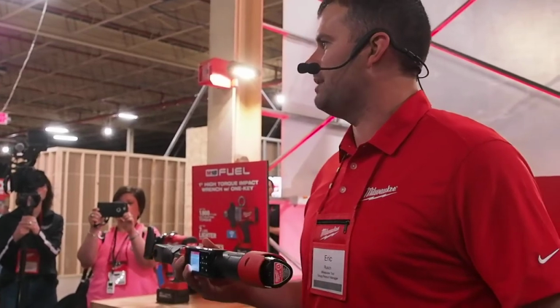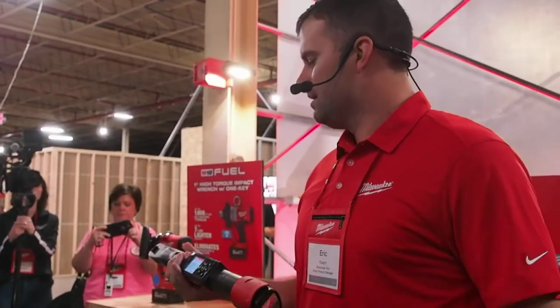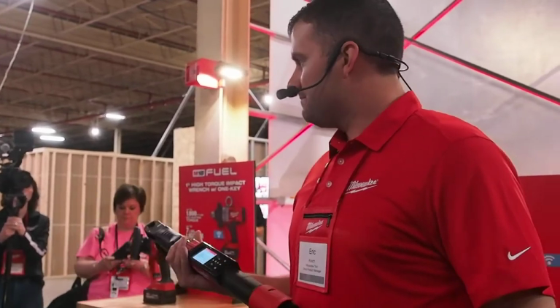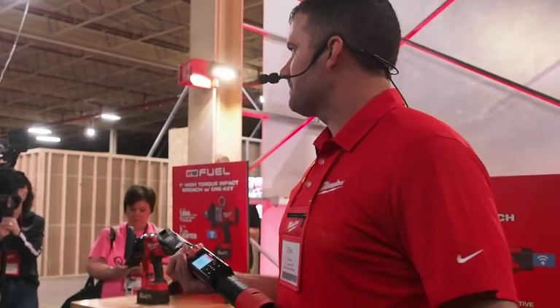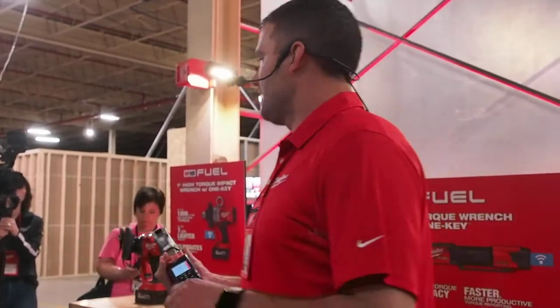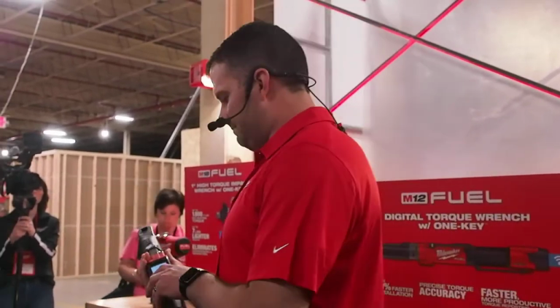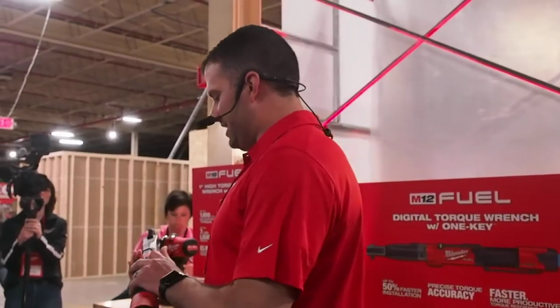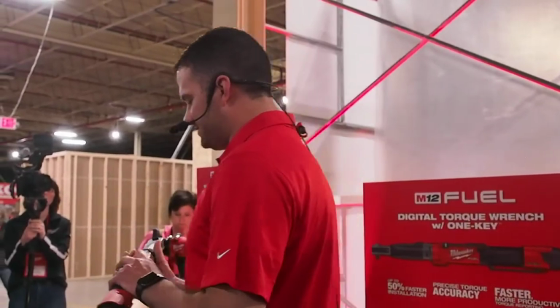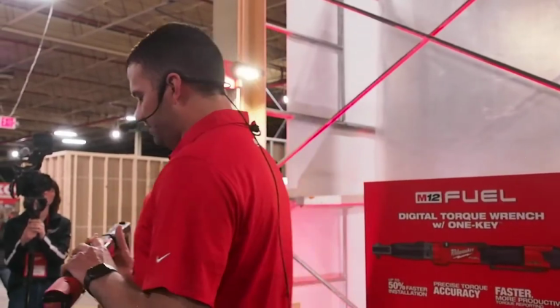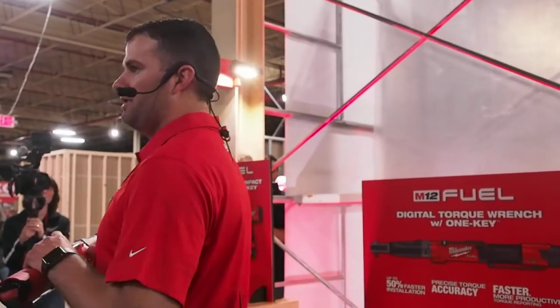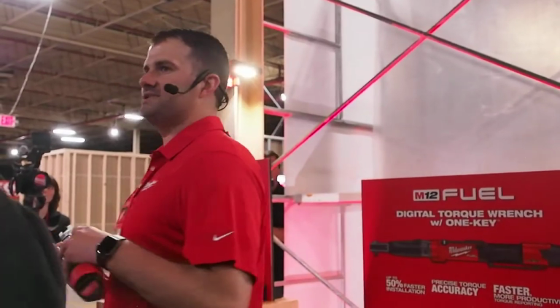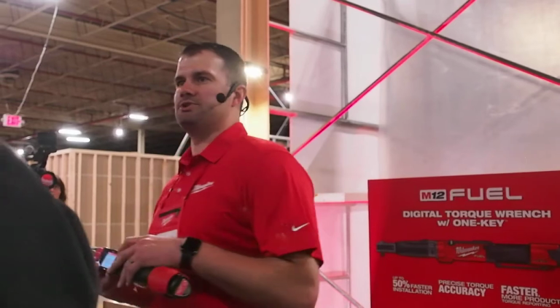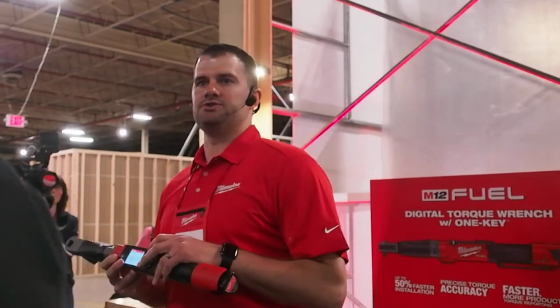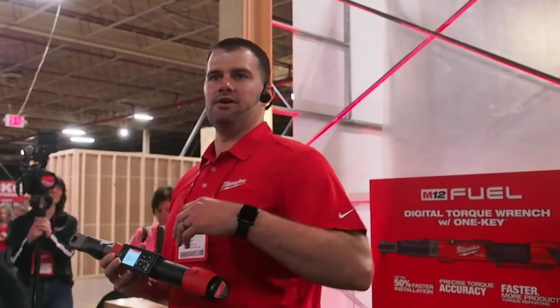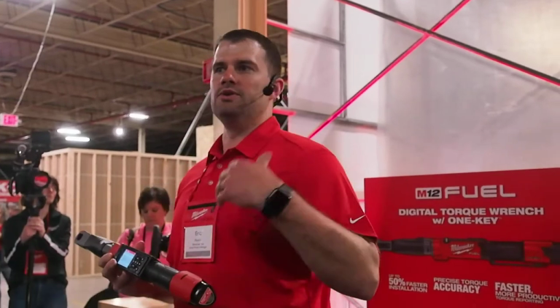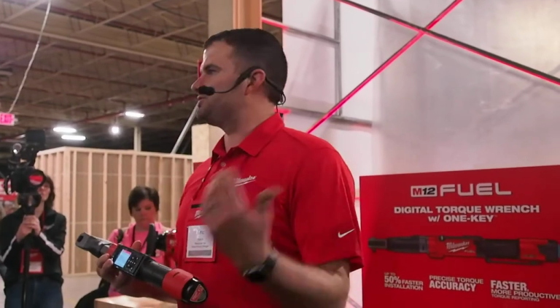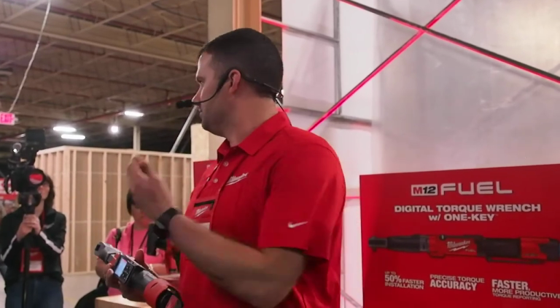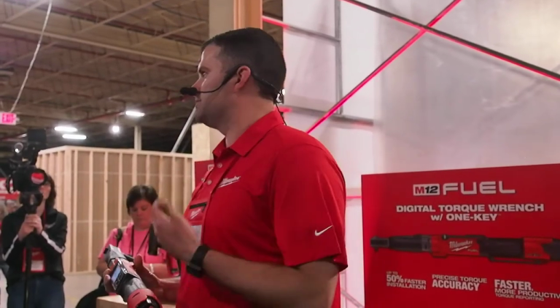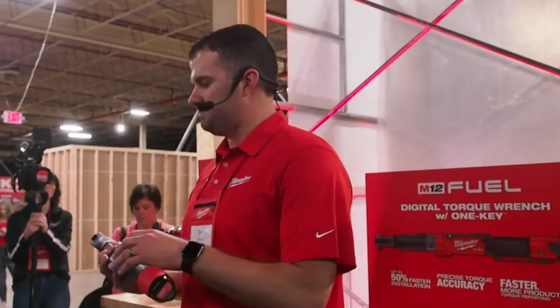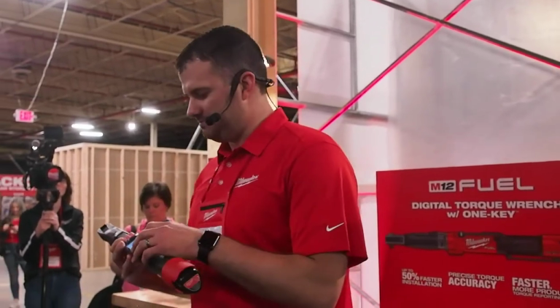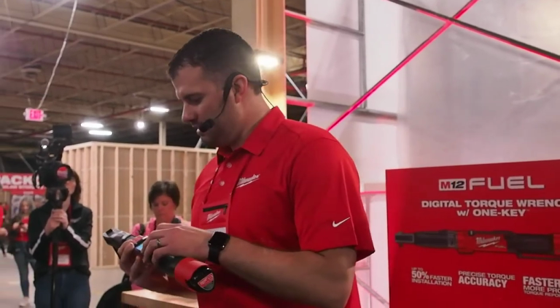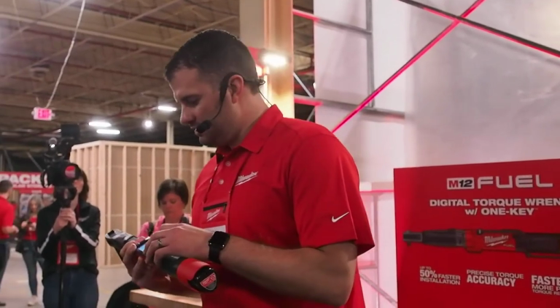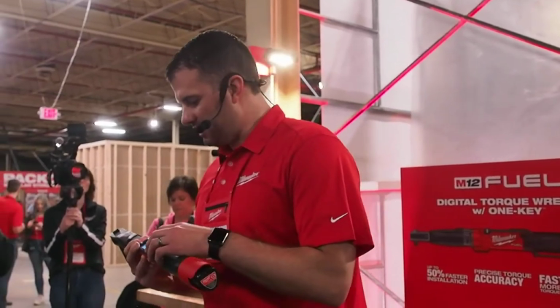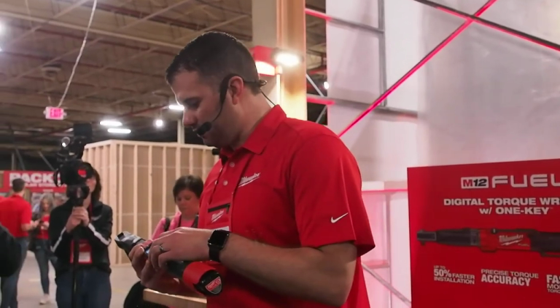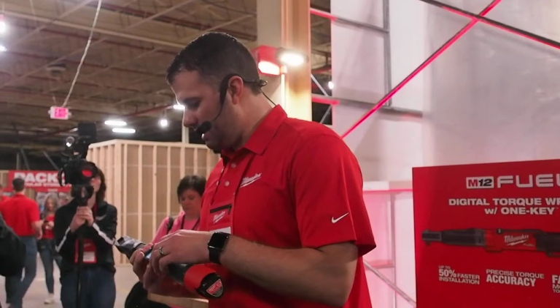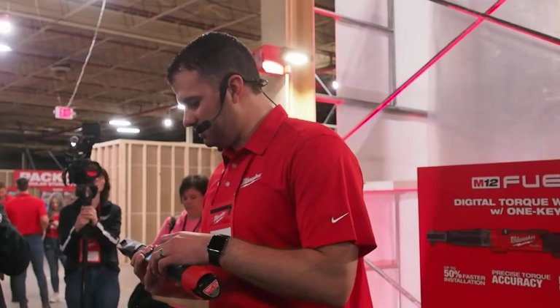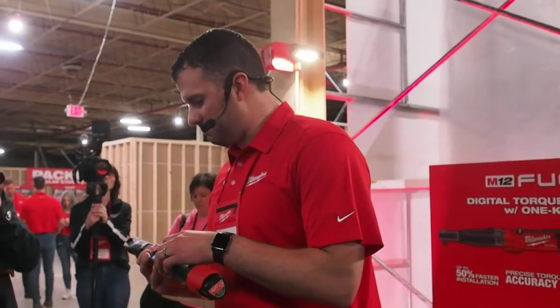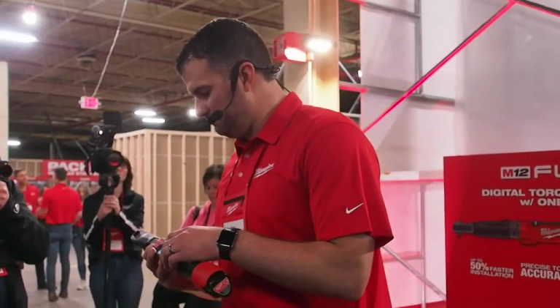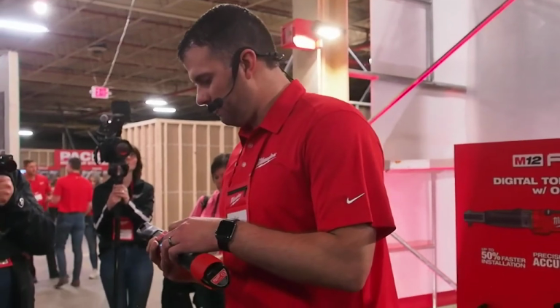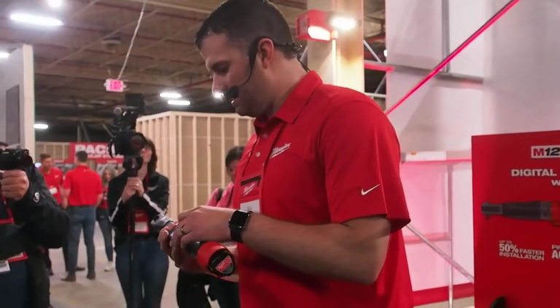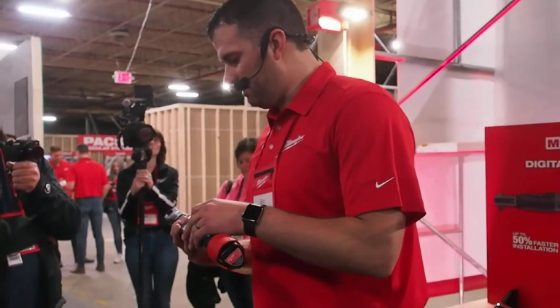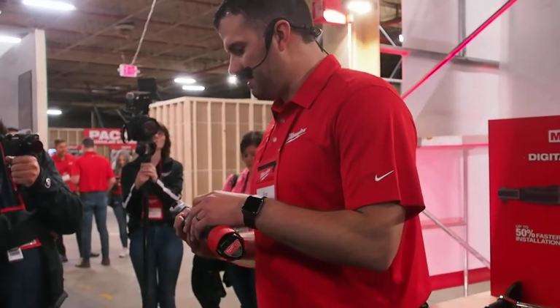Can we switch it over to Newton meters? Yes, you can. Question one is: can you switch it over to other units of measure, like Newton meters or inch-pounds? Just by a couple pushes of the button, I'm now in inch-pounds.